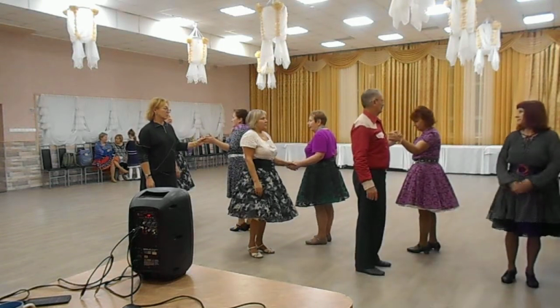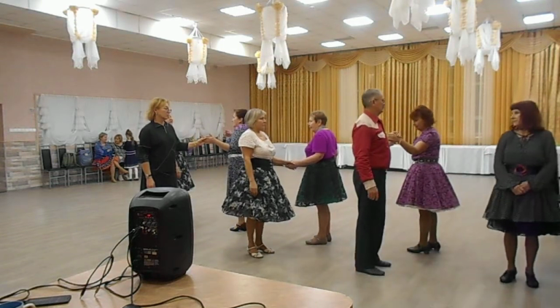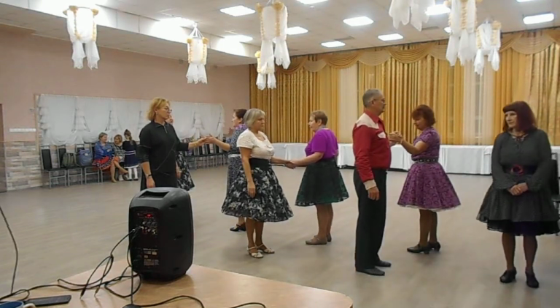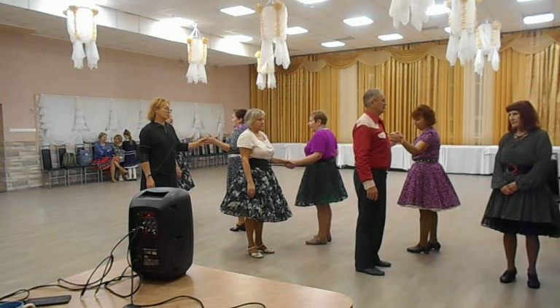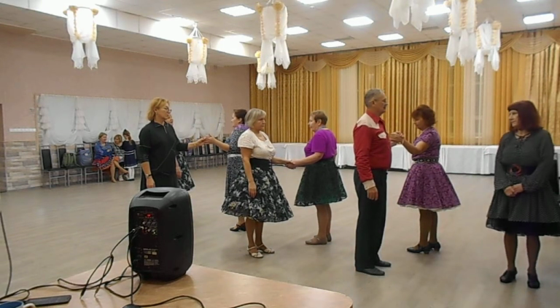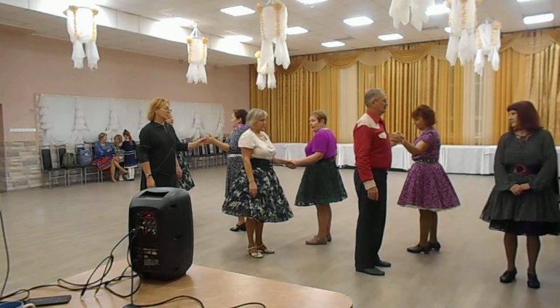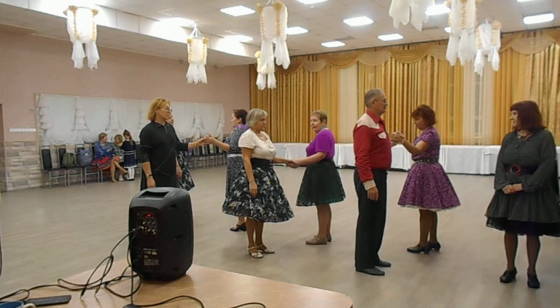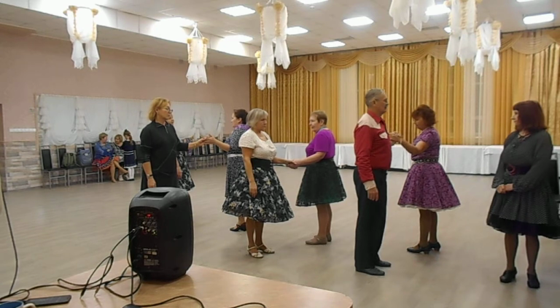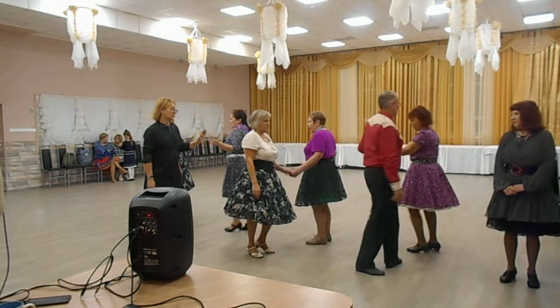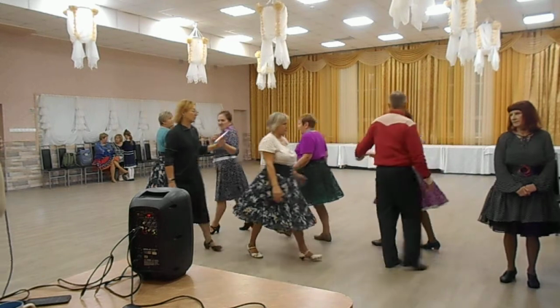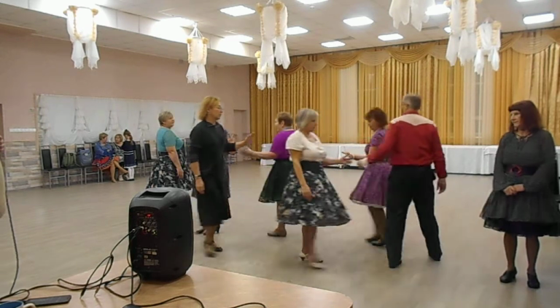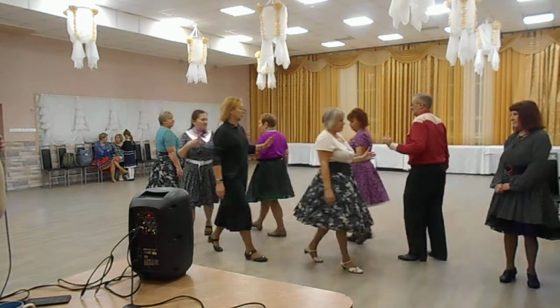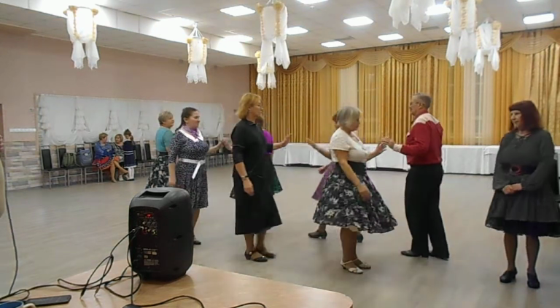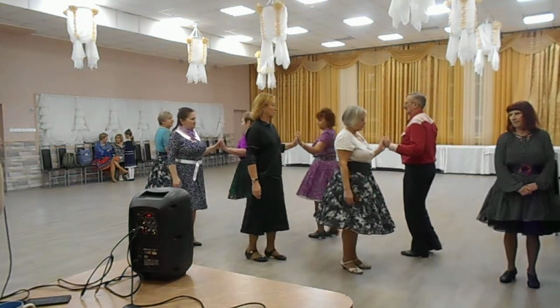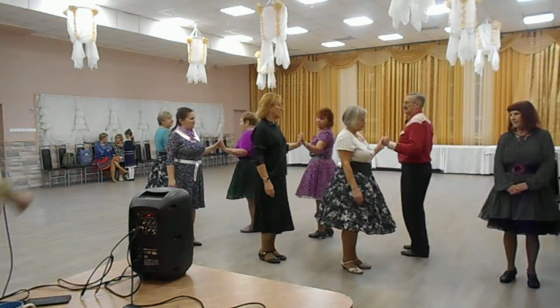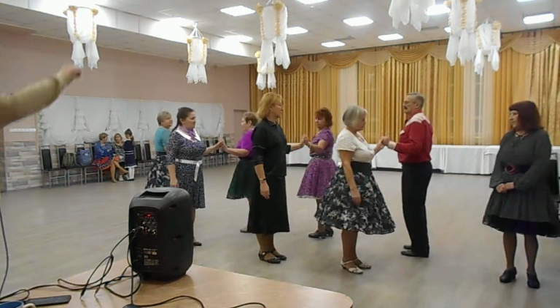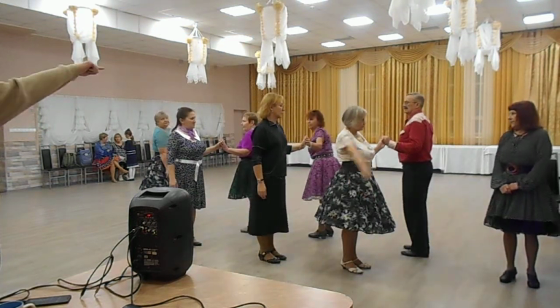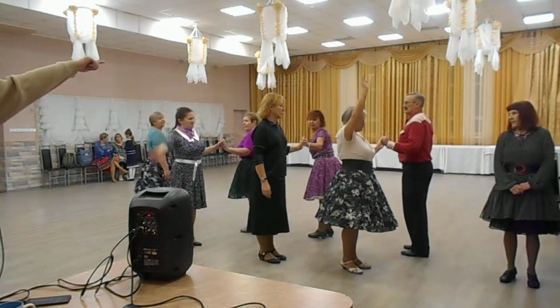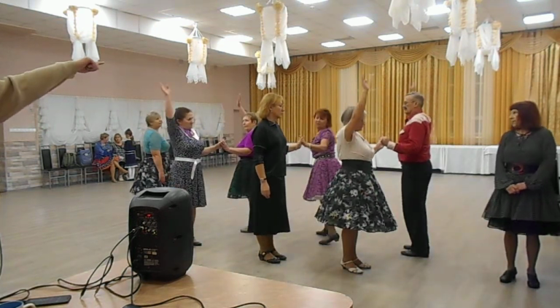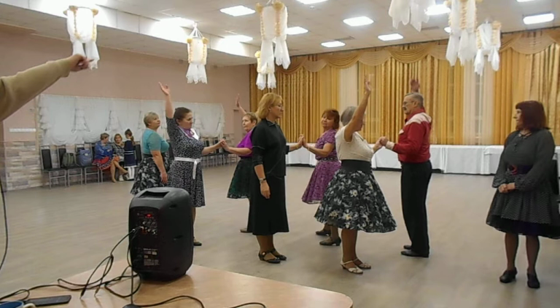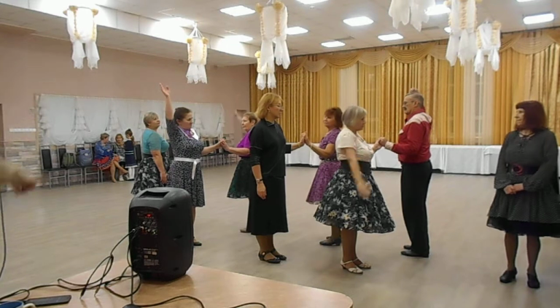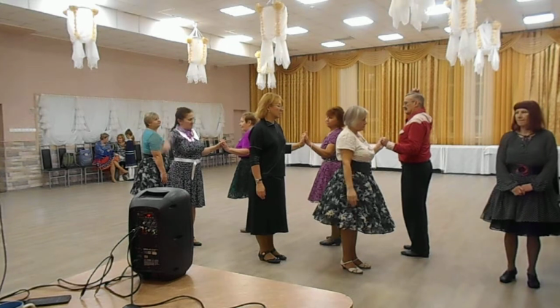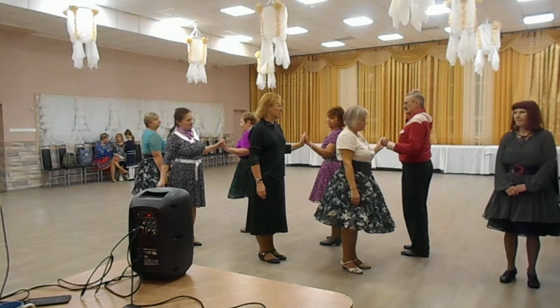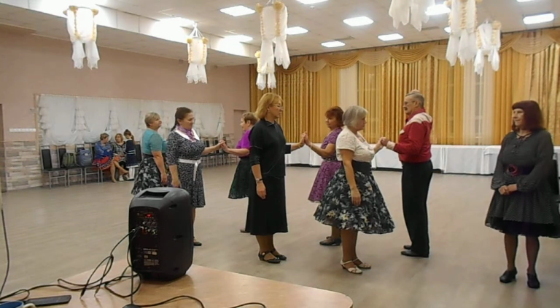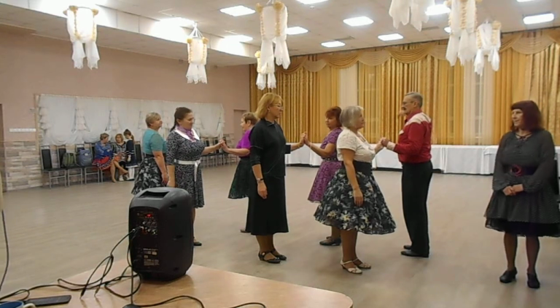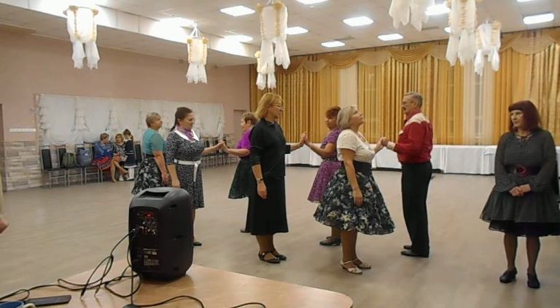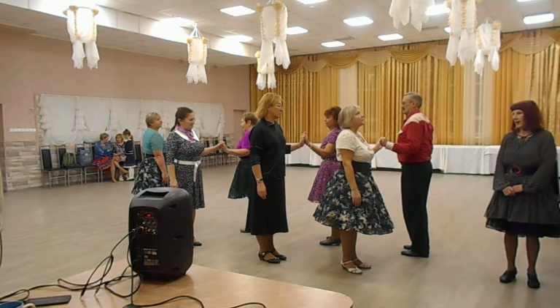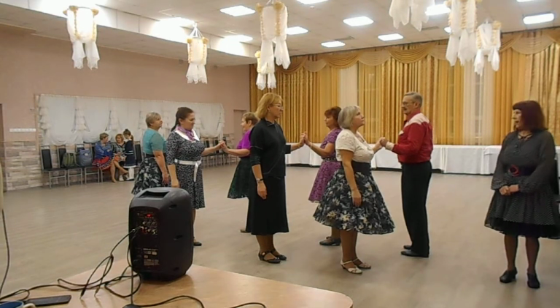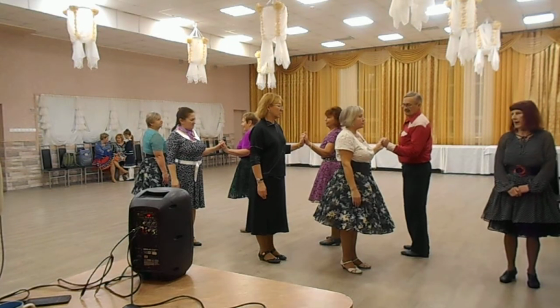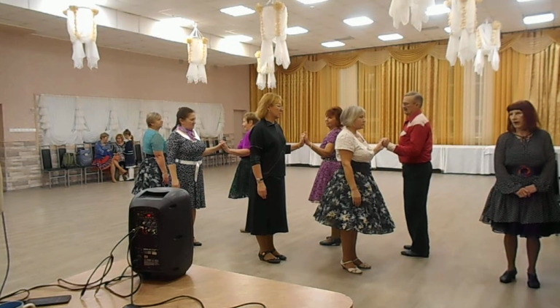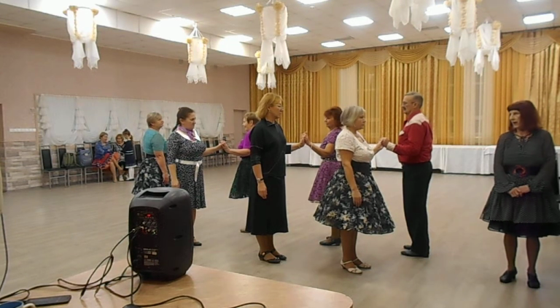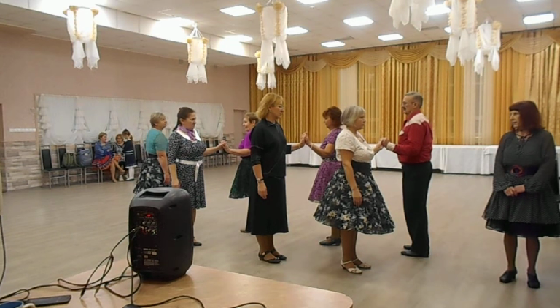Center six circulate. Center six circulate. Ladies. Hourglass circulate.